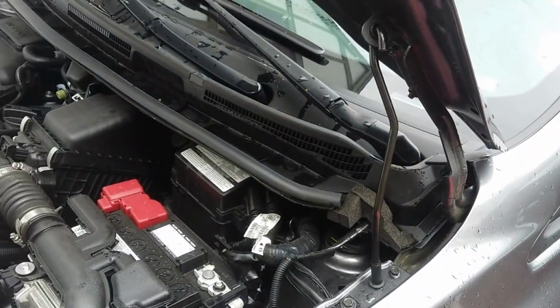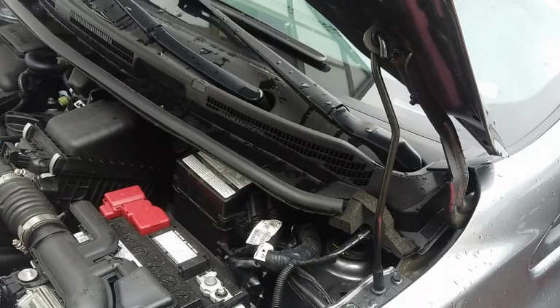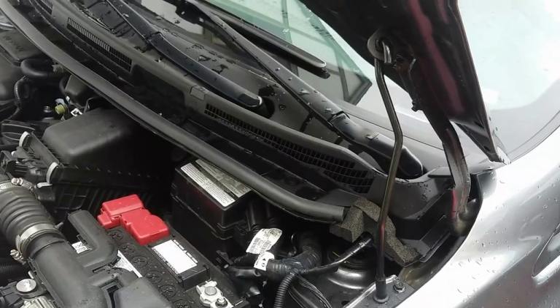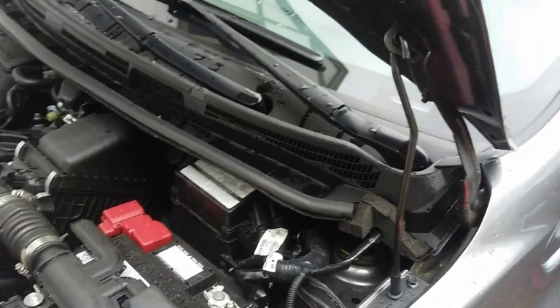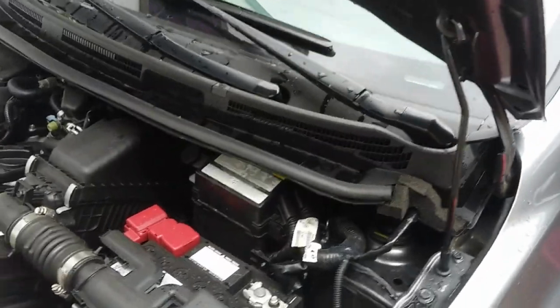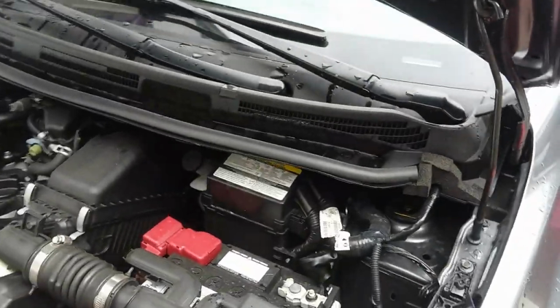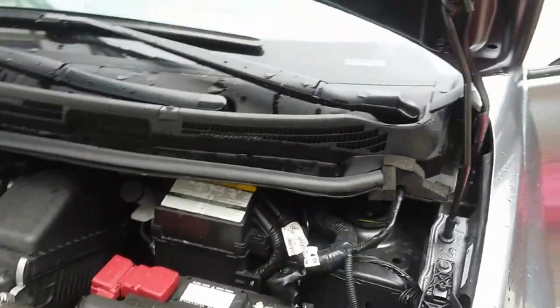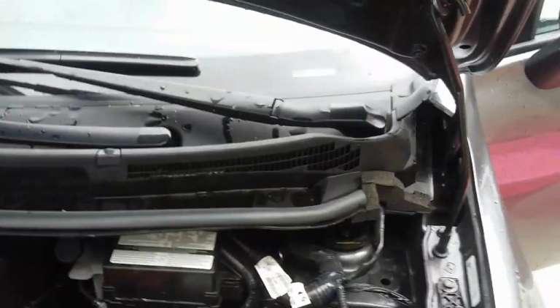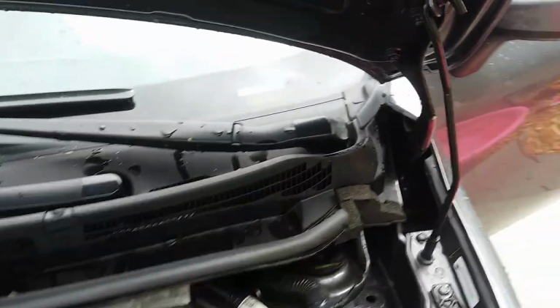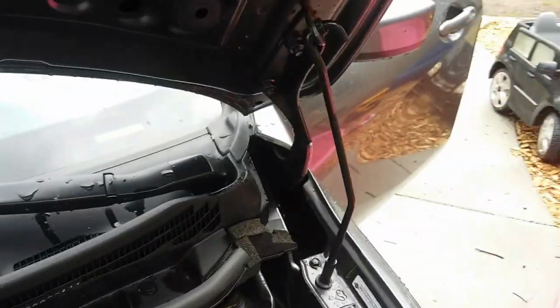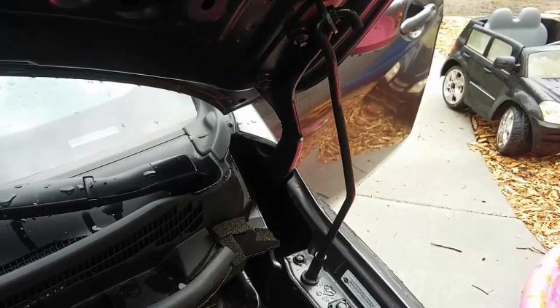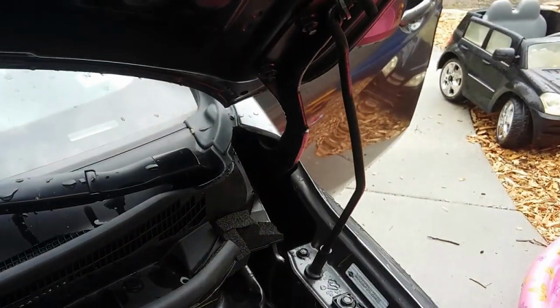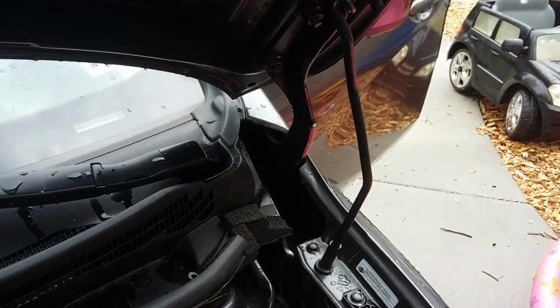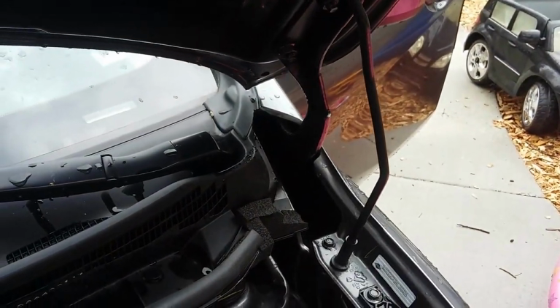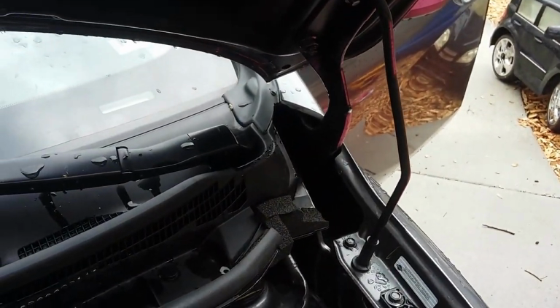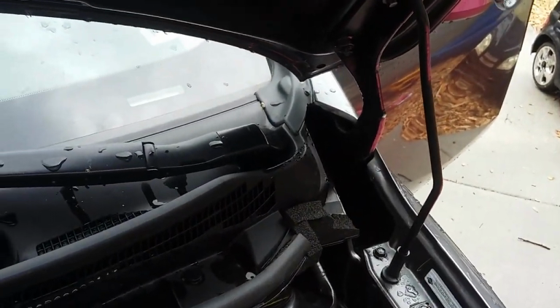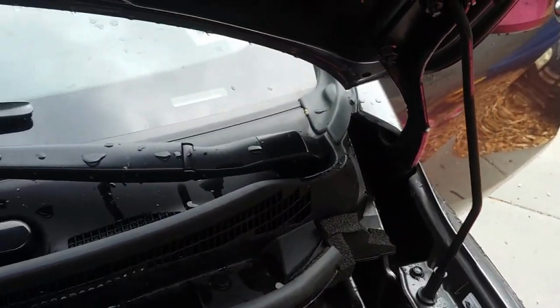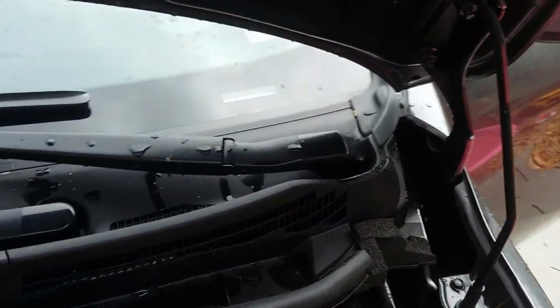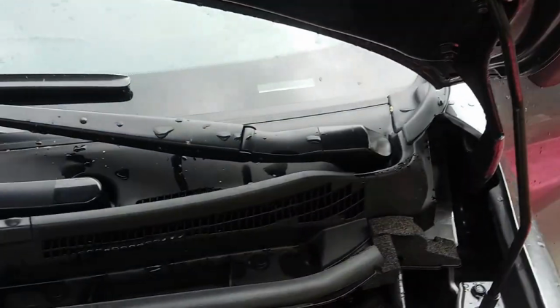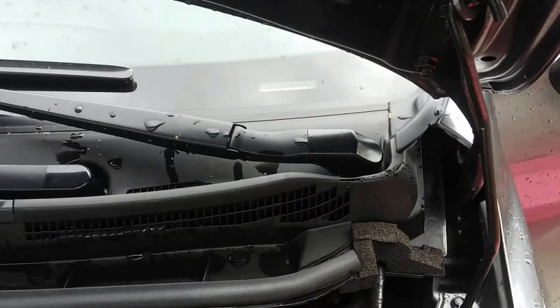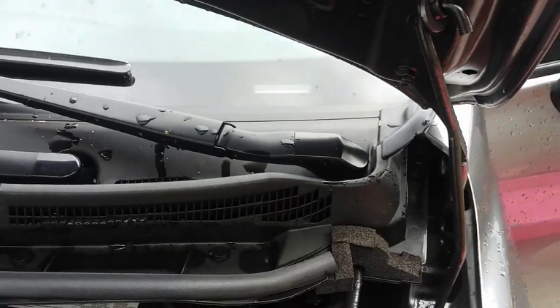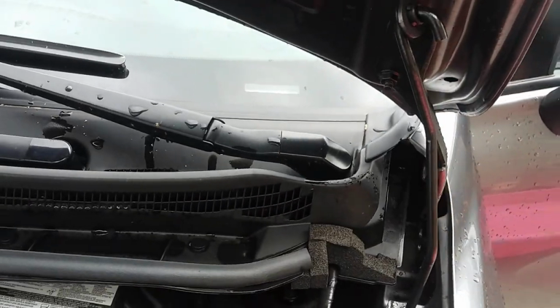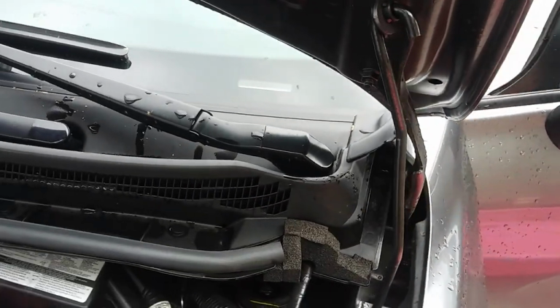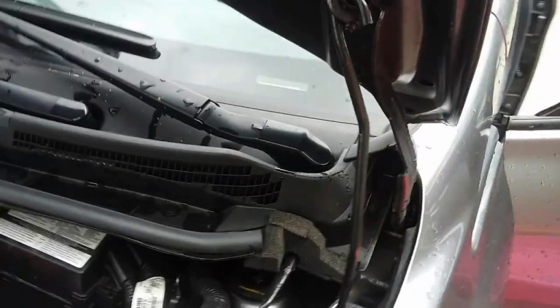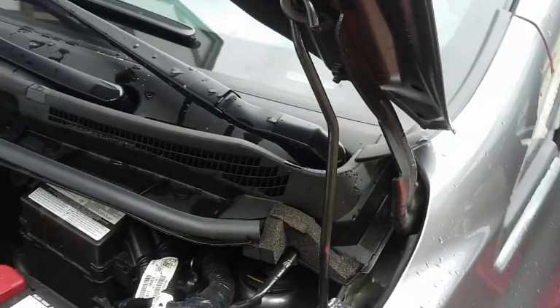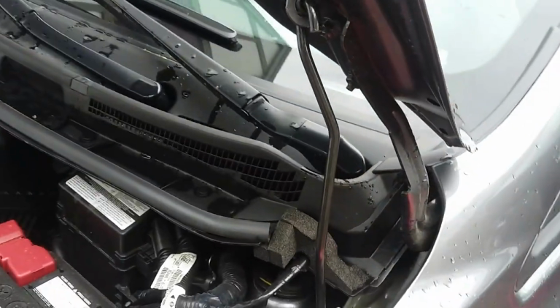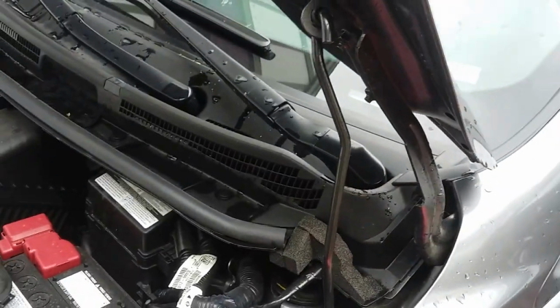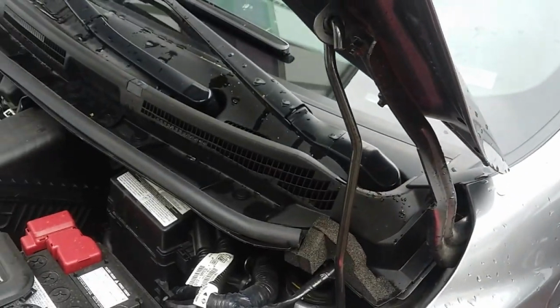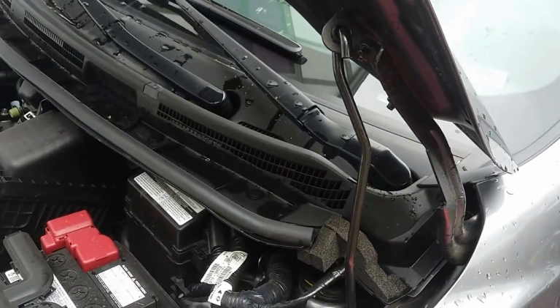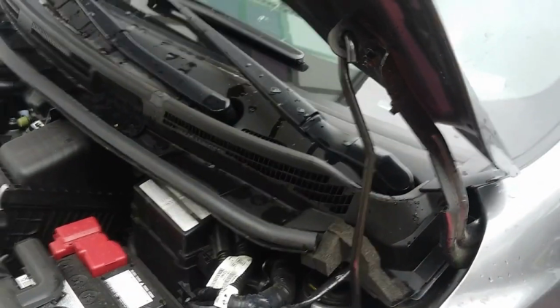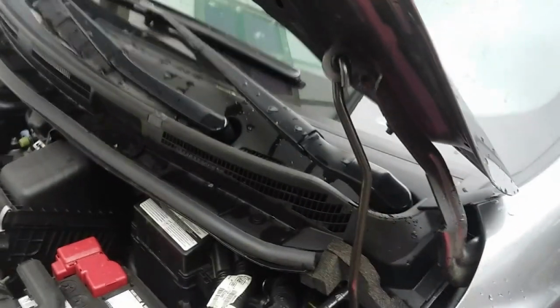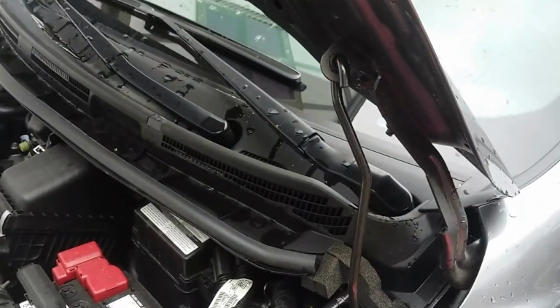Now the hood's propped open. It took me a minute to find it on this, so I just figured I'd make a quick video showing how that works. Thanks for watching.